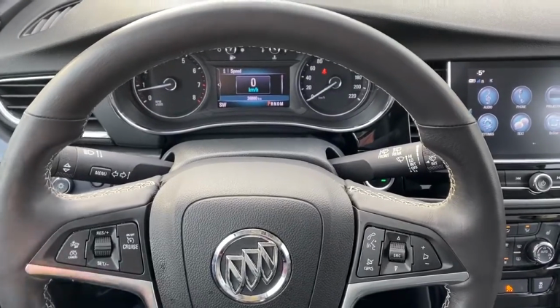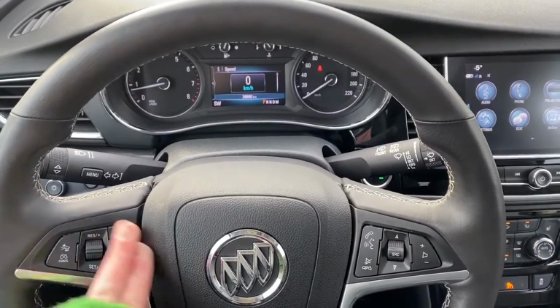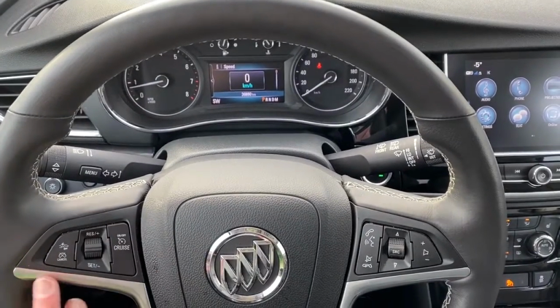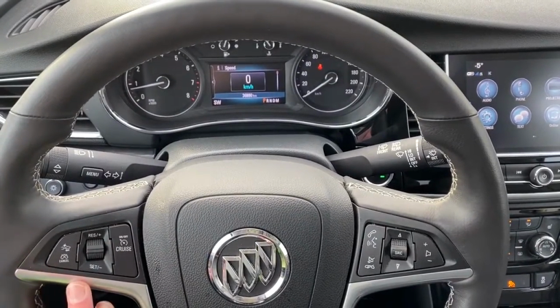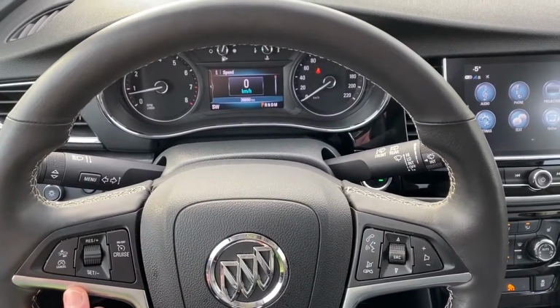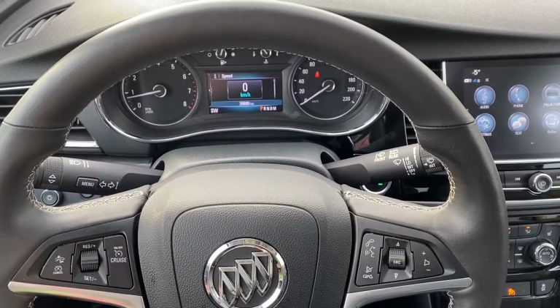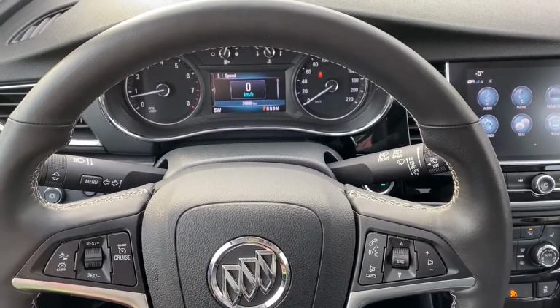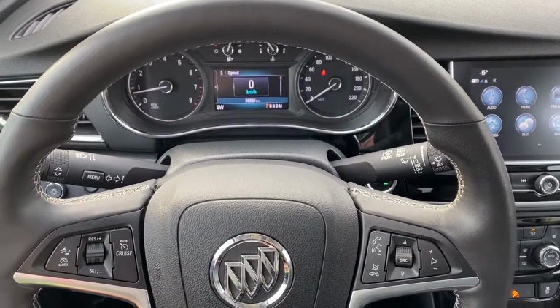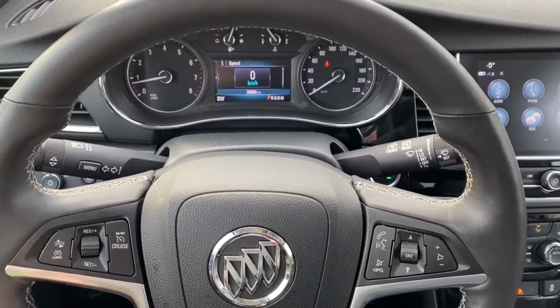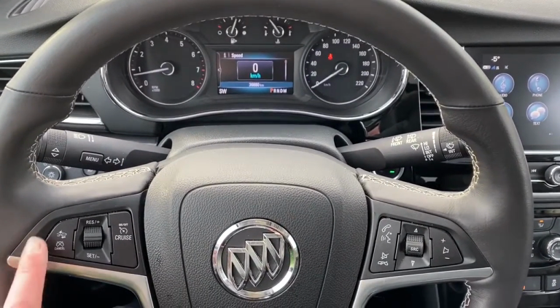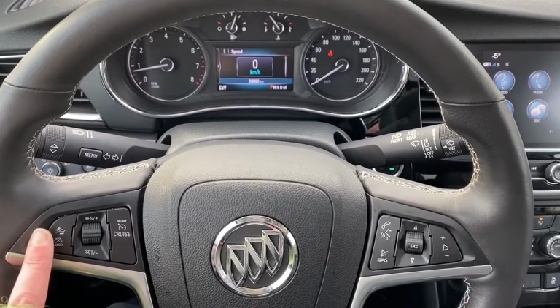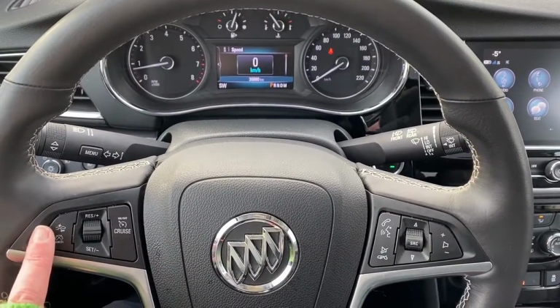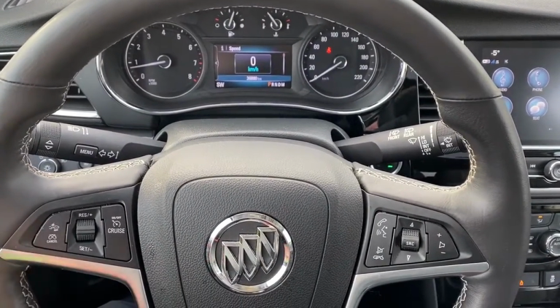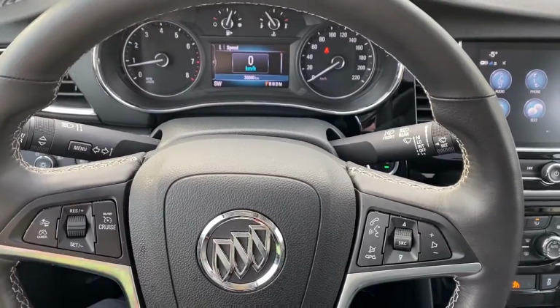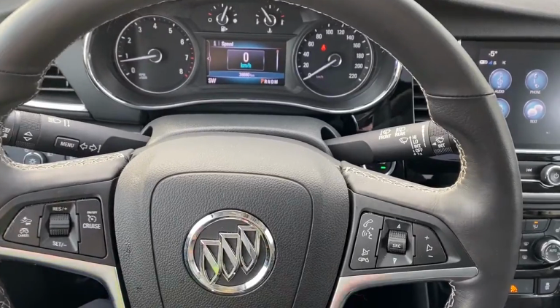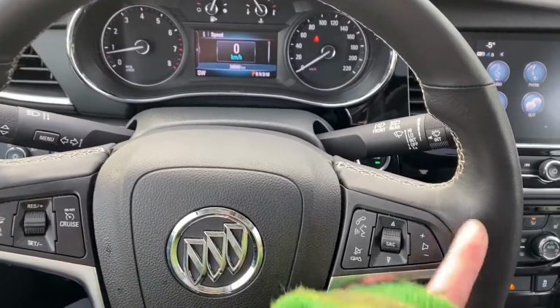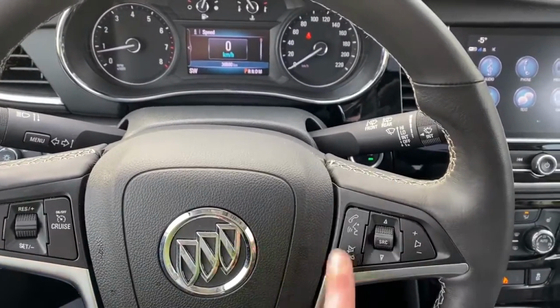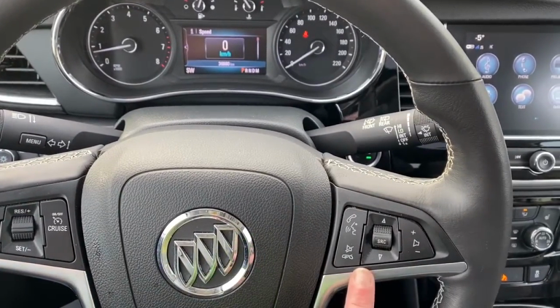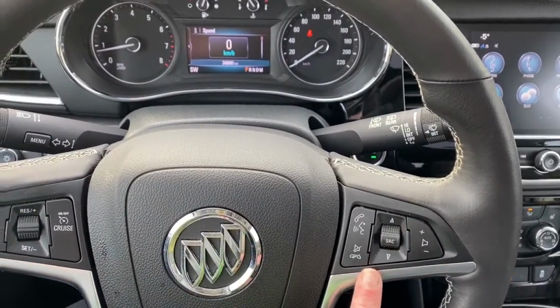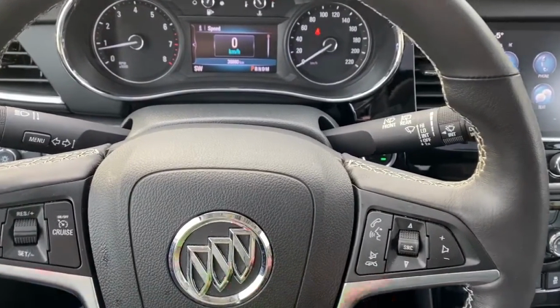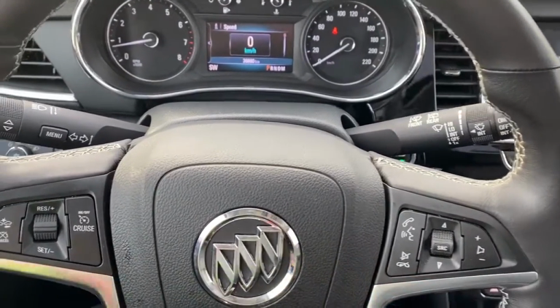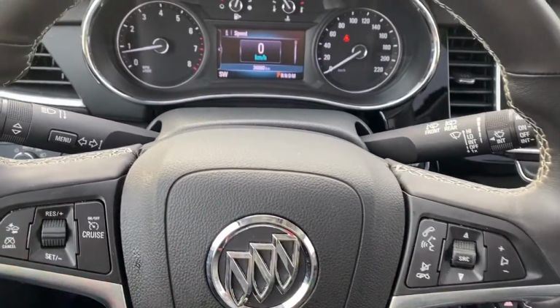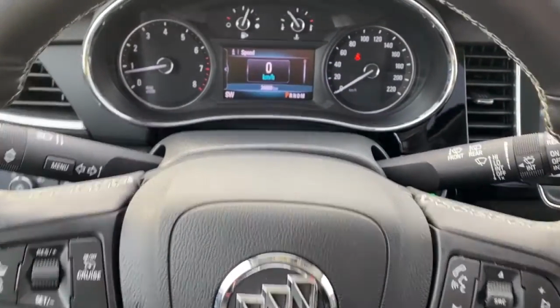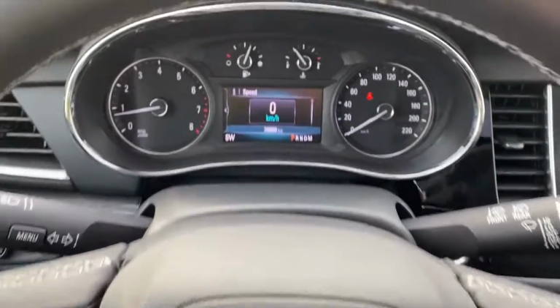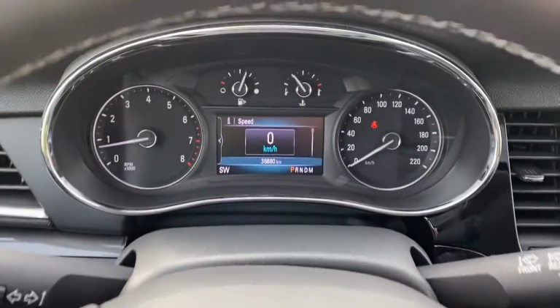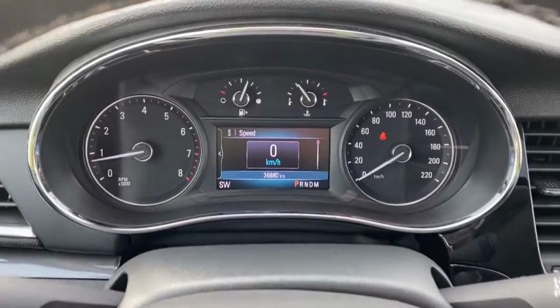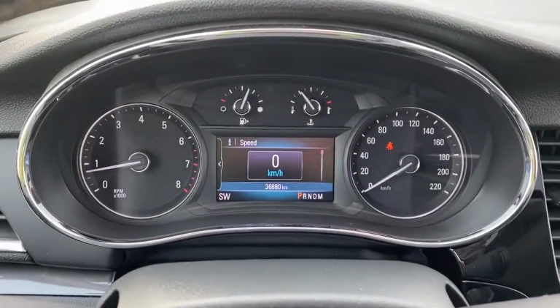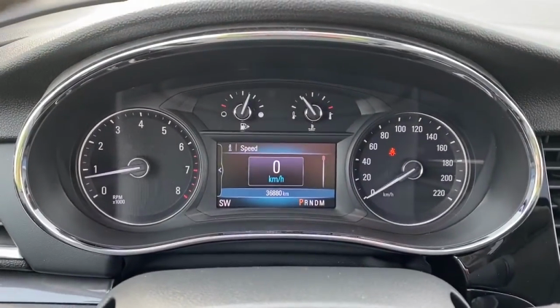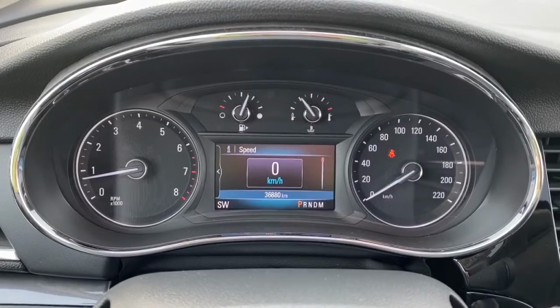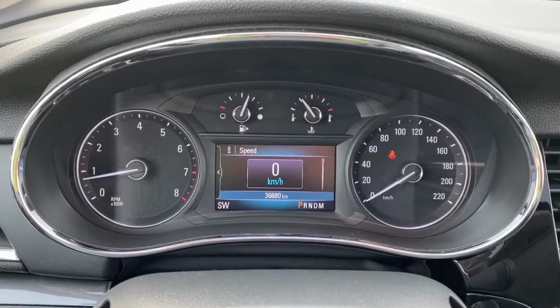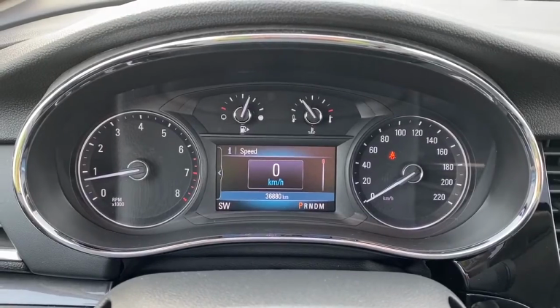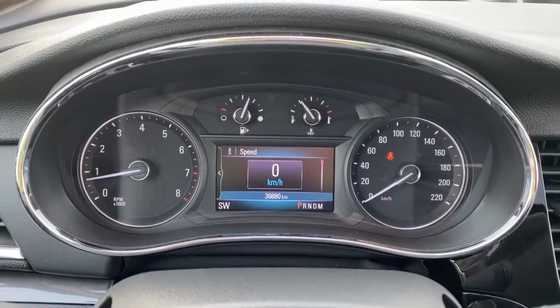On this side we've got our cruise control buttons with forward collision alert. On this side we have our audio buttons. Over here we have our digital speedometer.